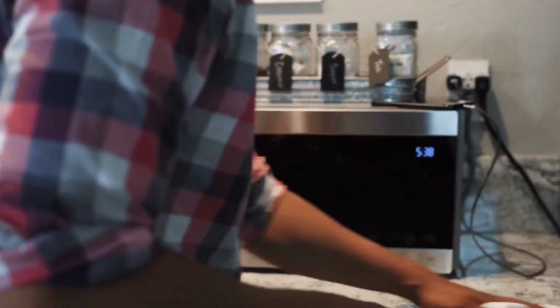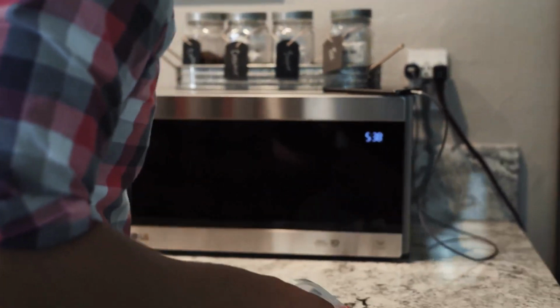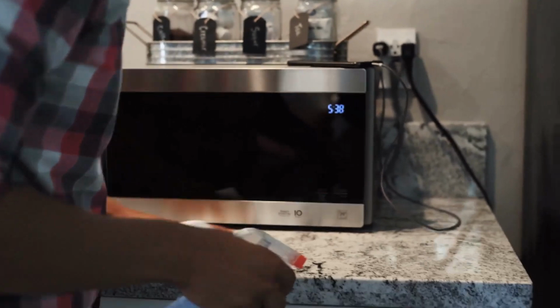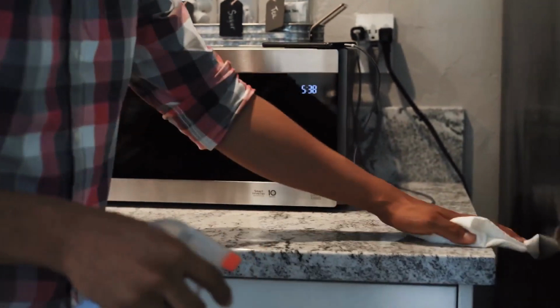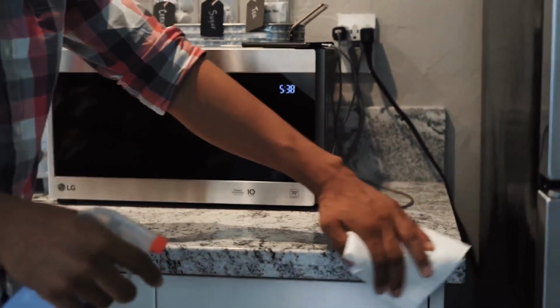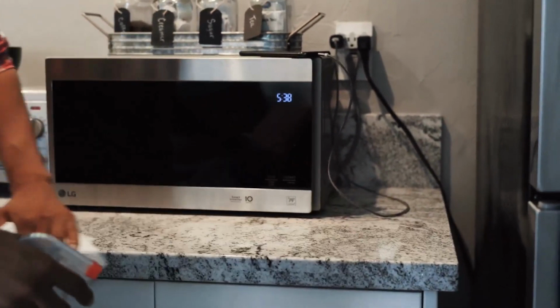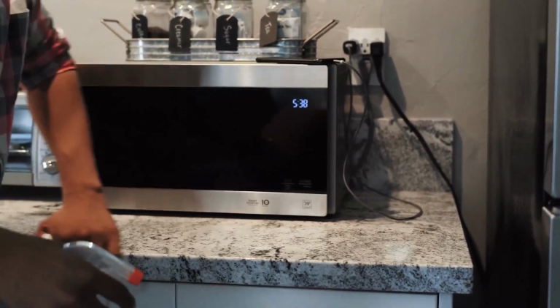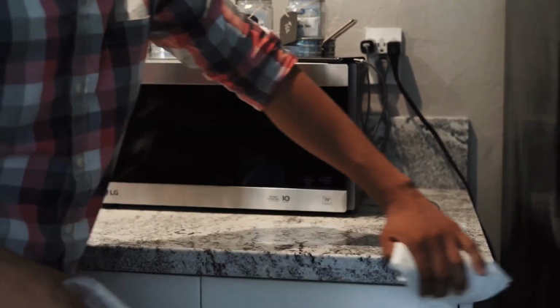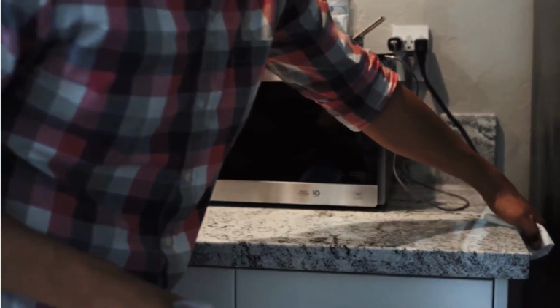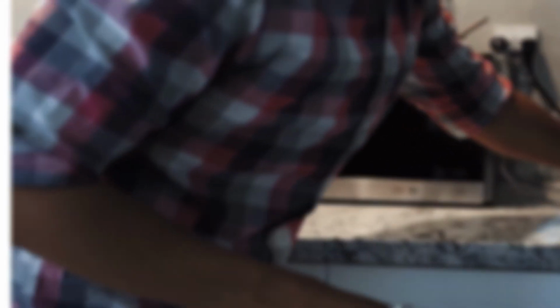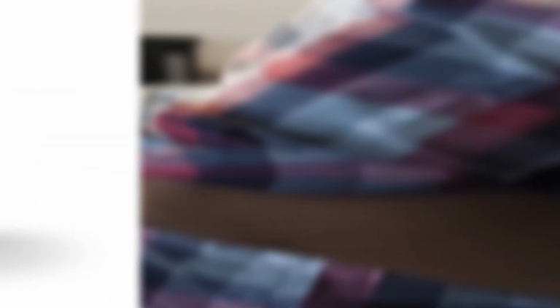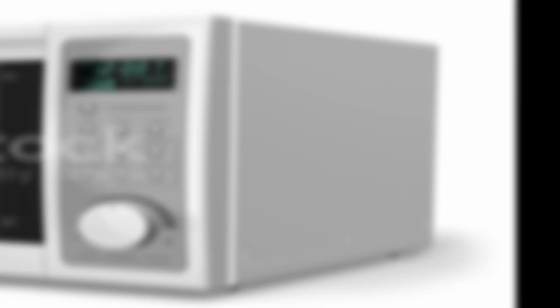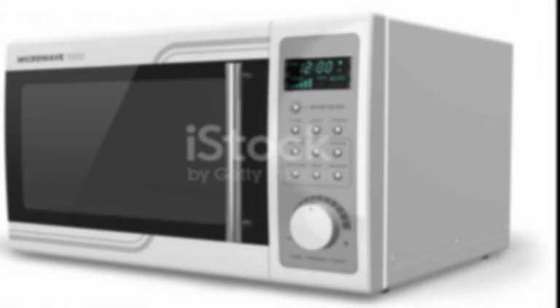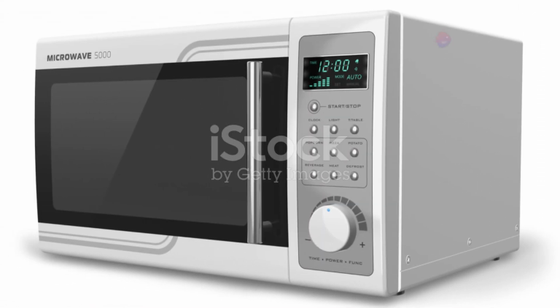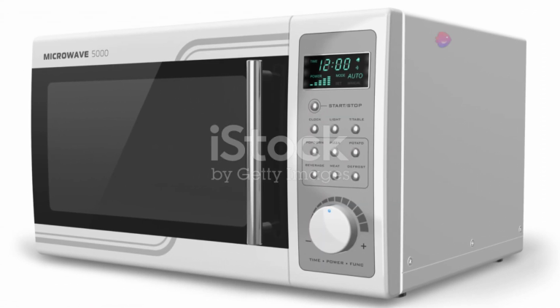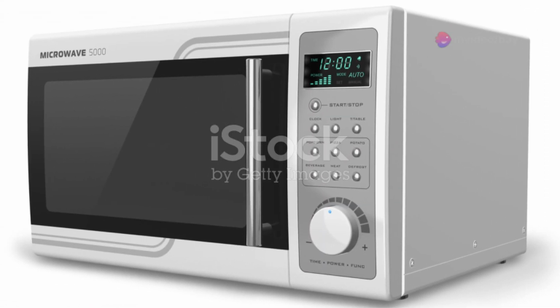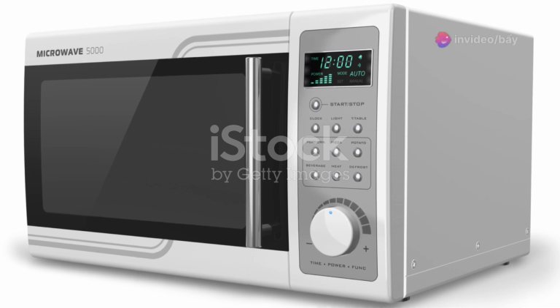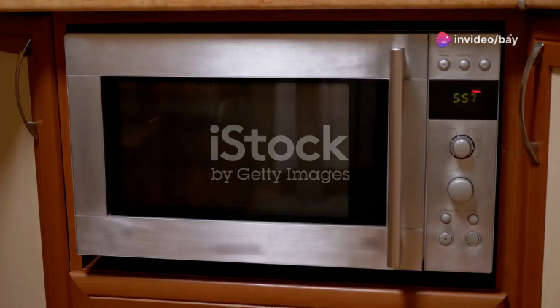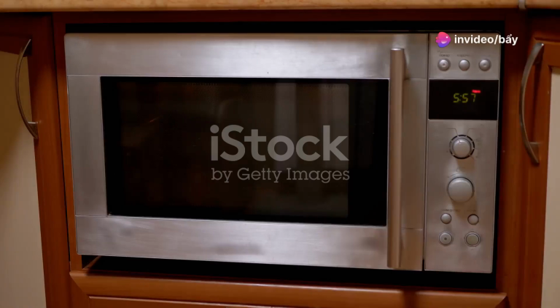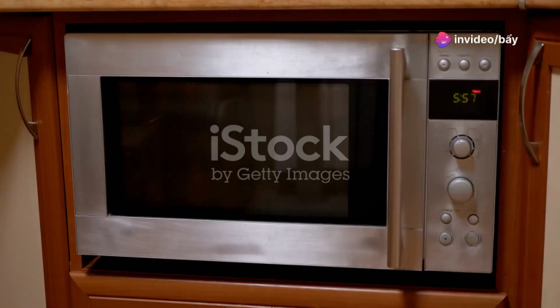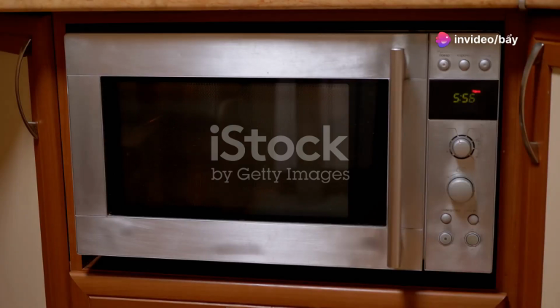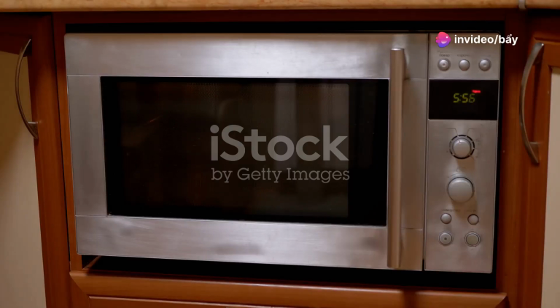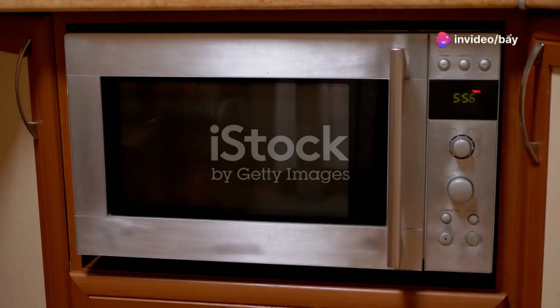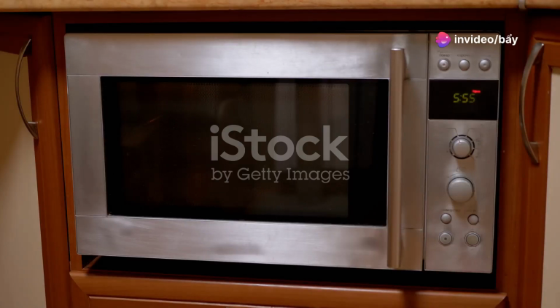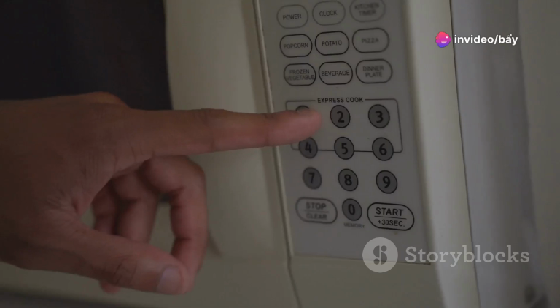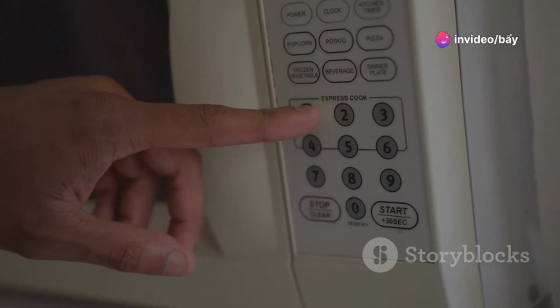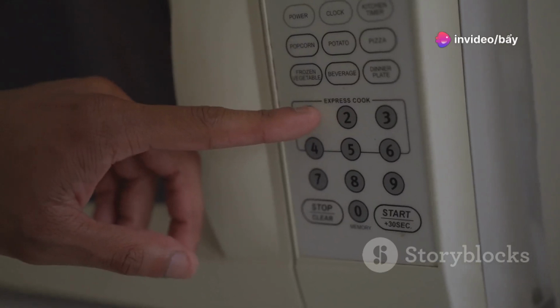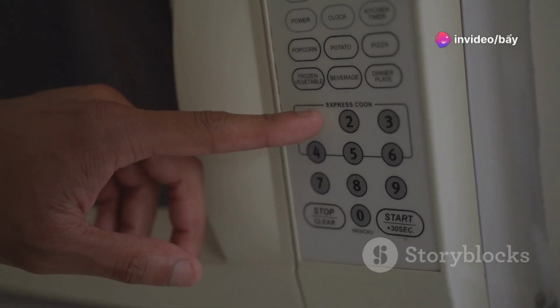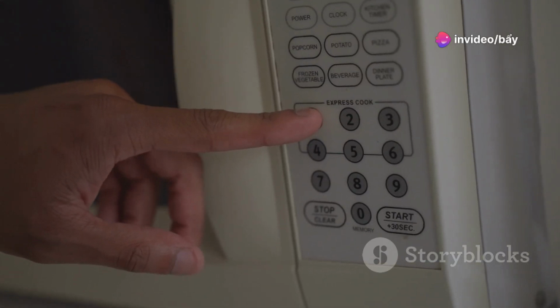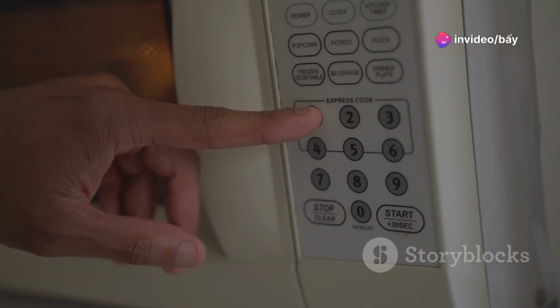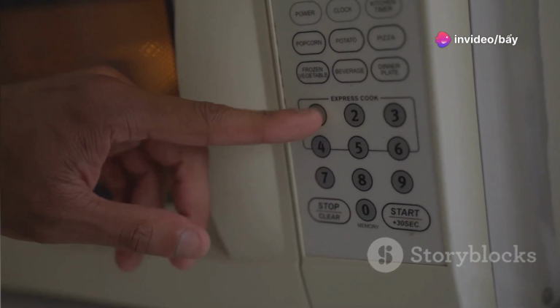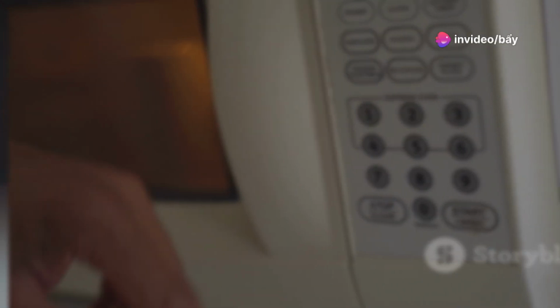0.9 cubic feet, 900 watts, with an LED computerized show. Express farewell to thawing out independently — our multi-stage cooking allows you to thaw out and cook in one go.